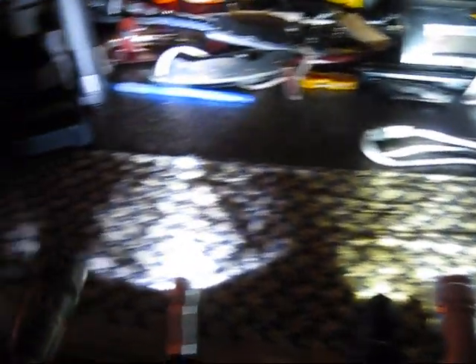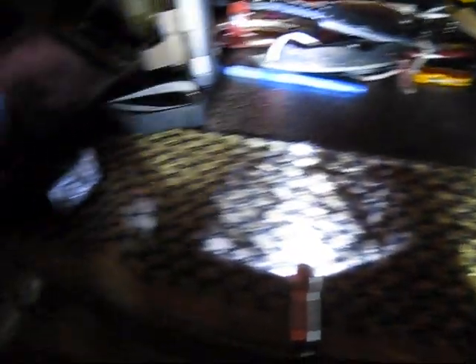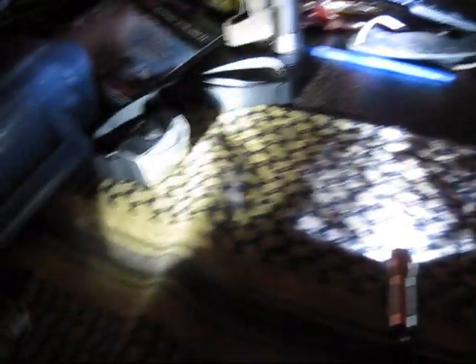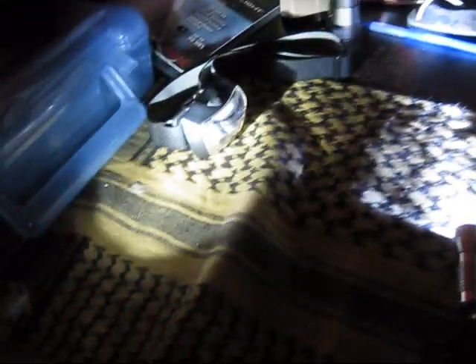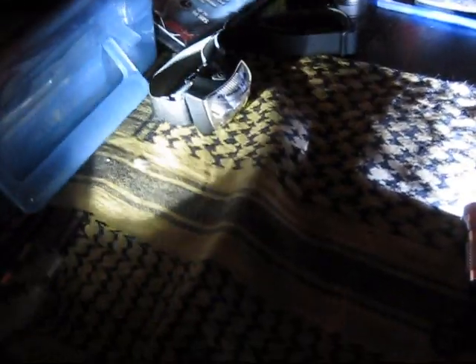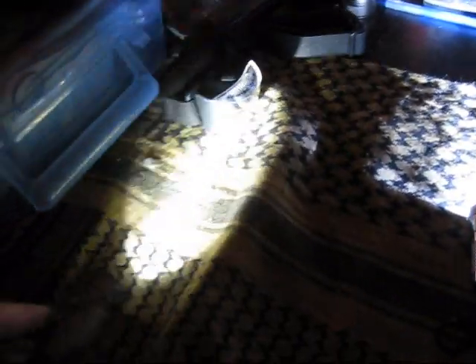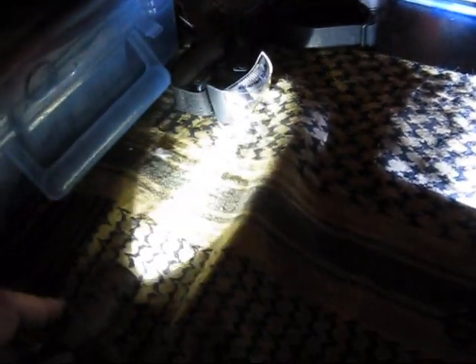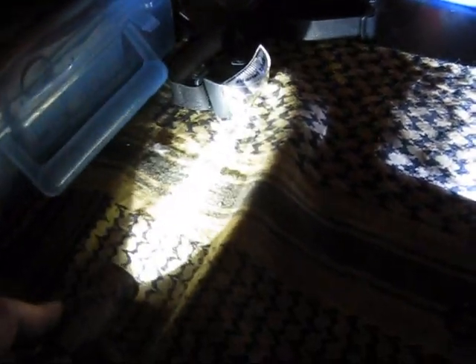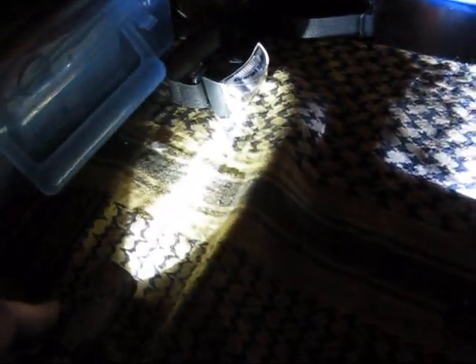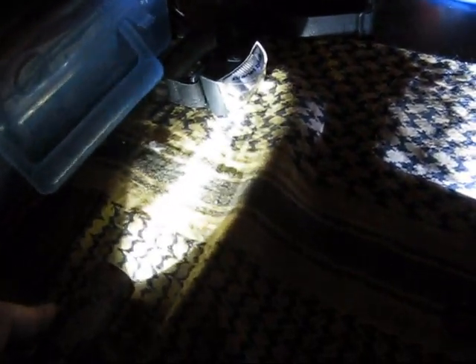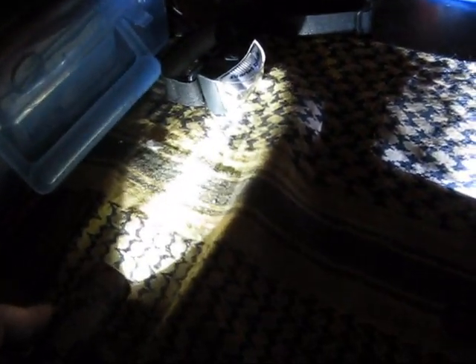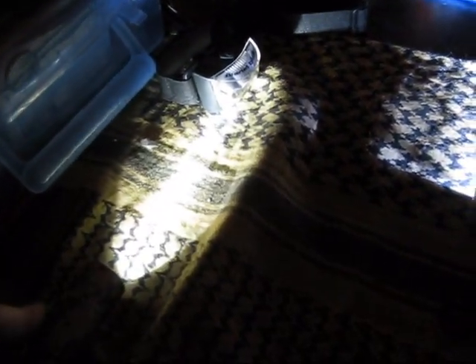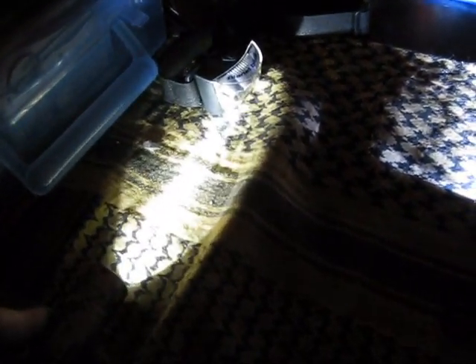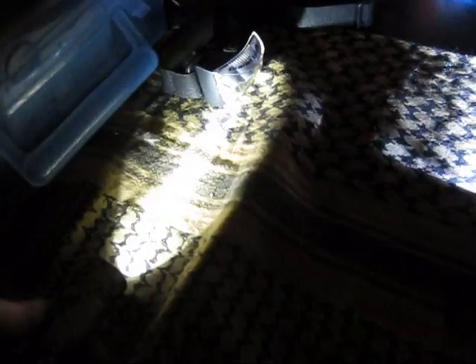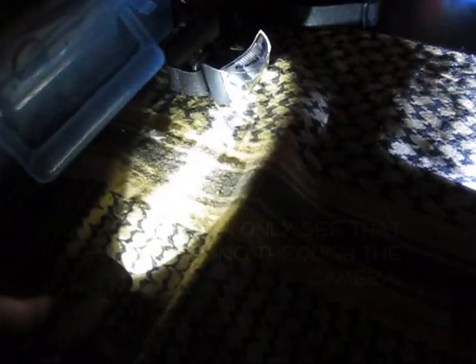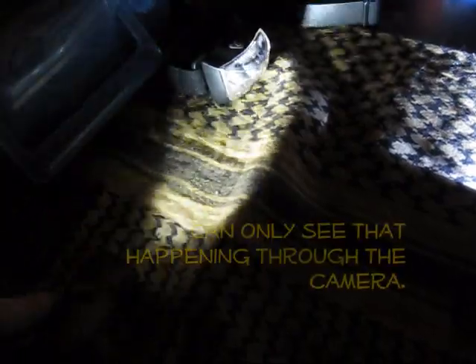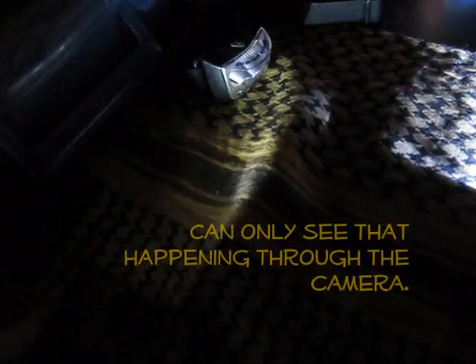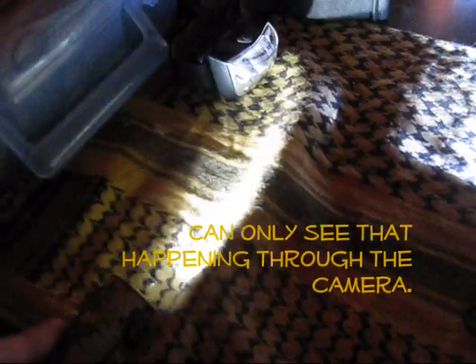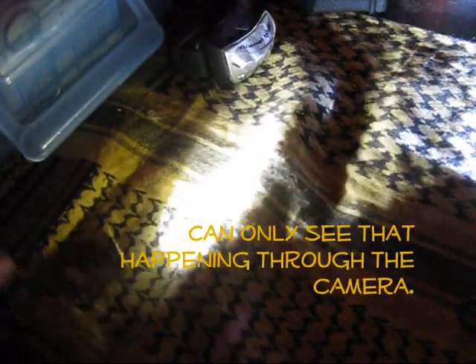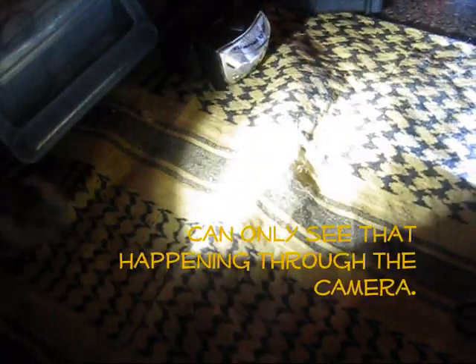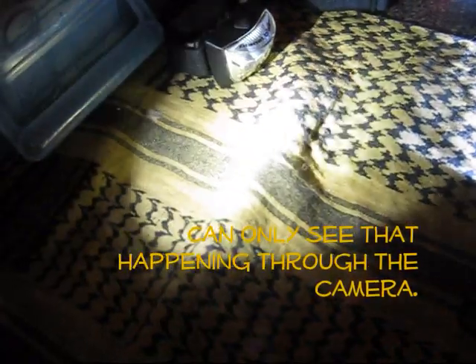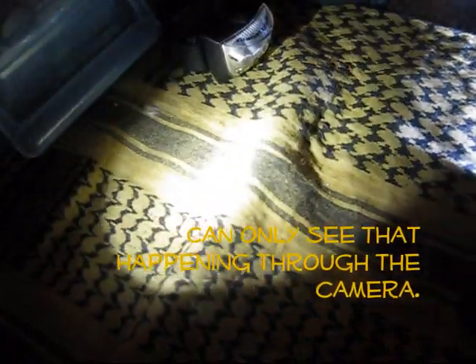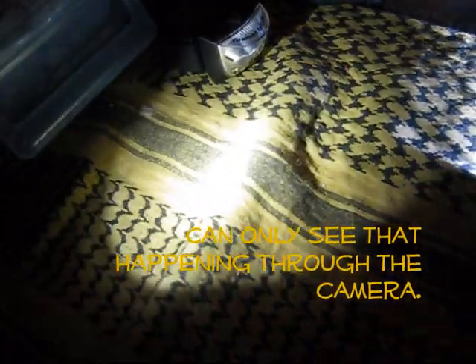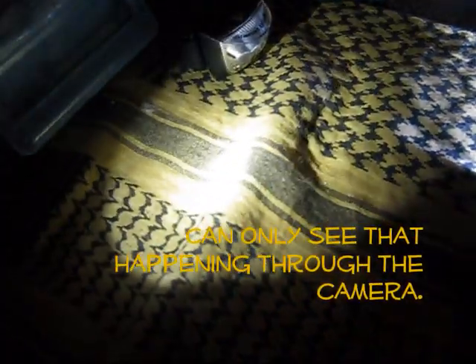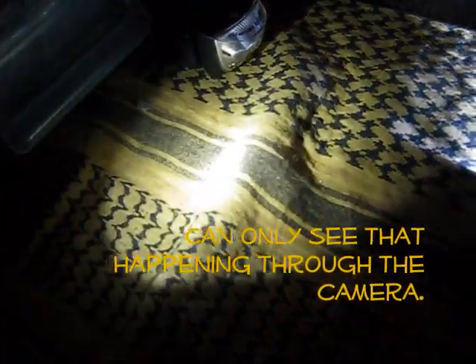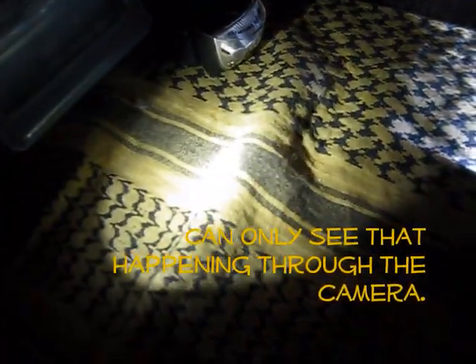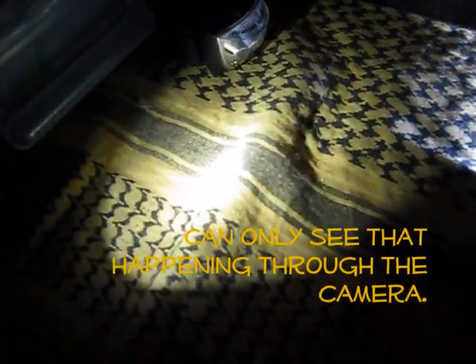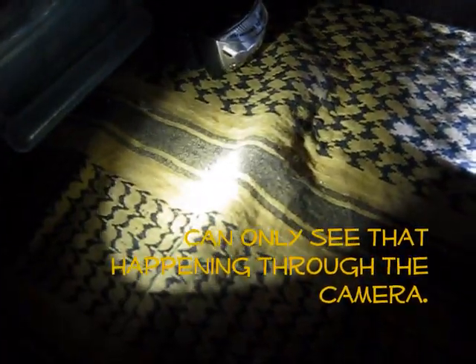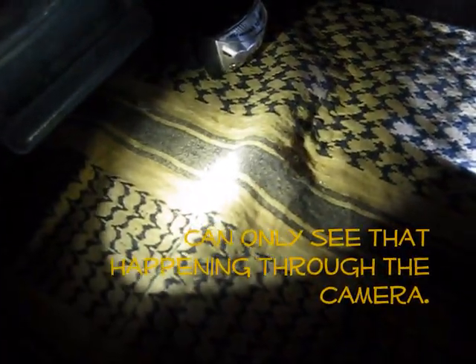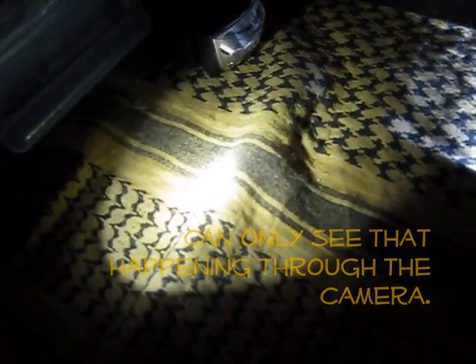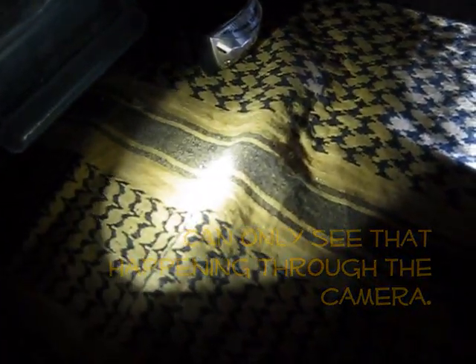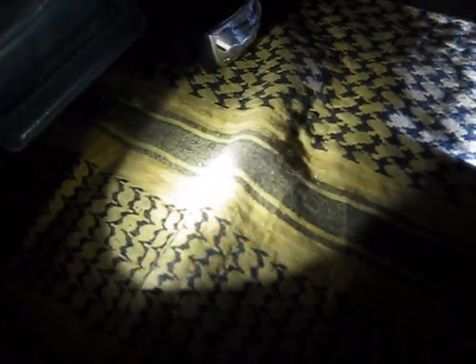Look at the strobe happening - can't notice it in real life. That's the mag light pulsating. It's interesting.